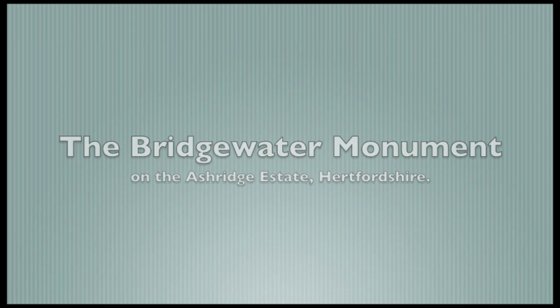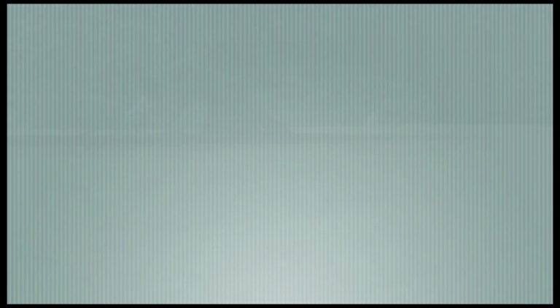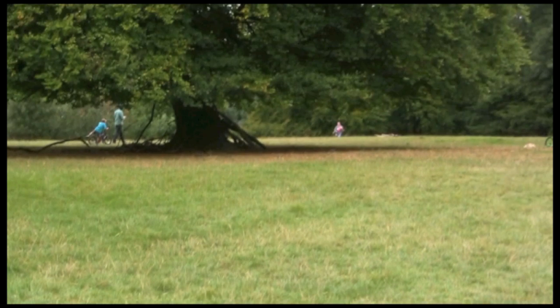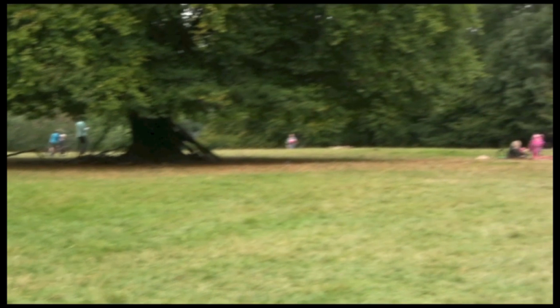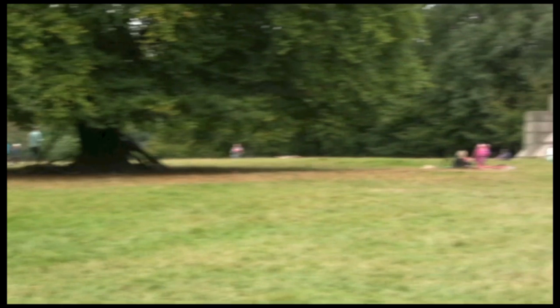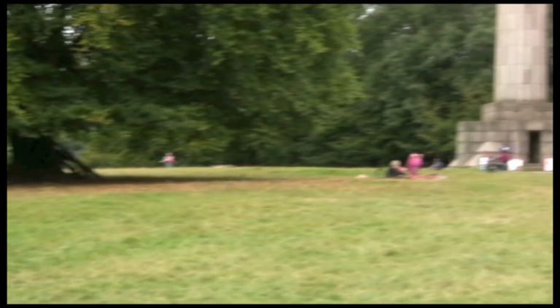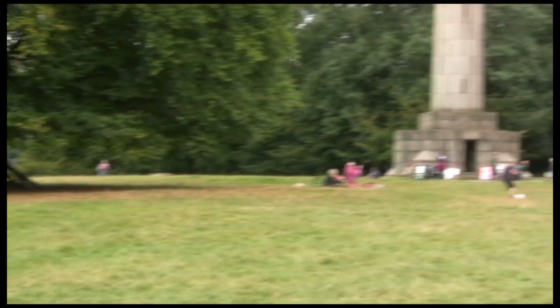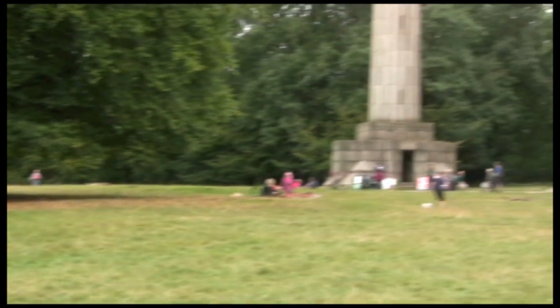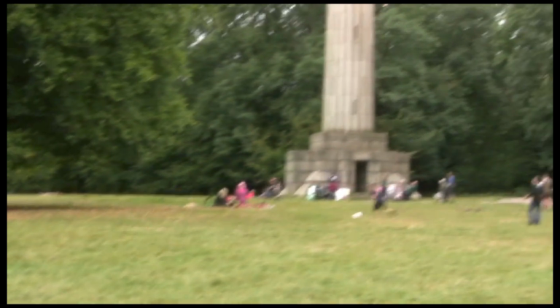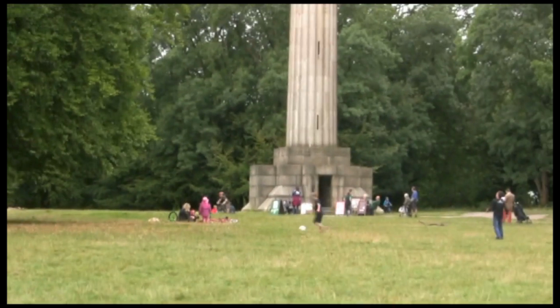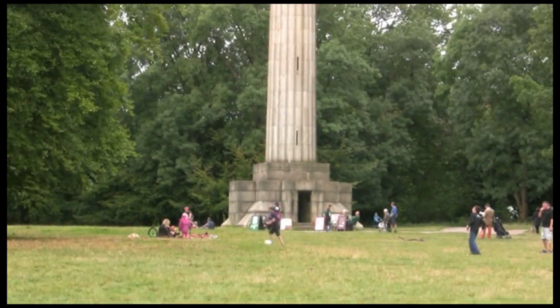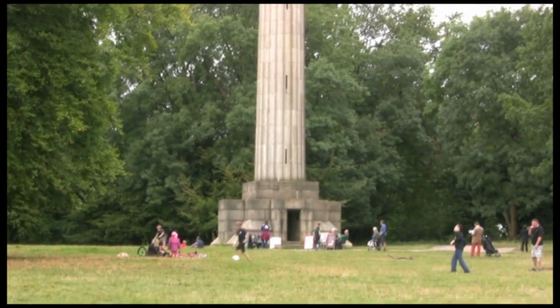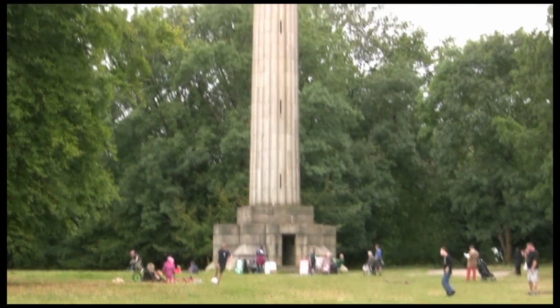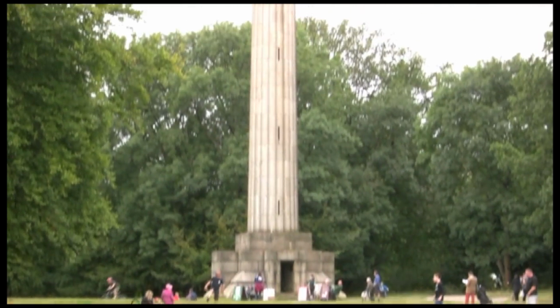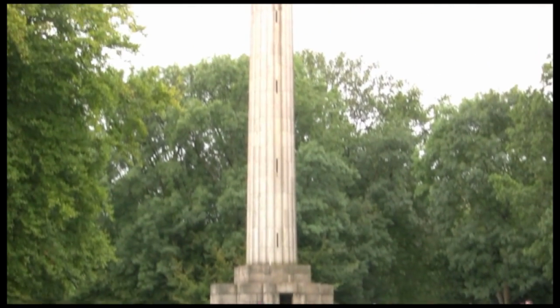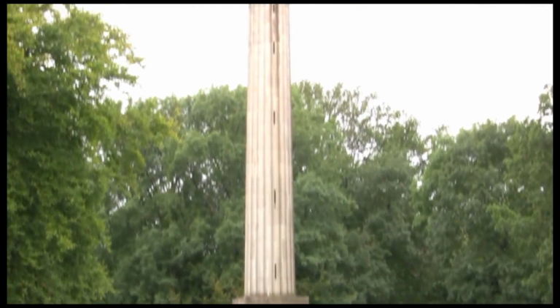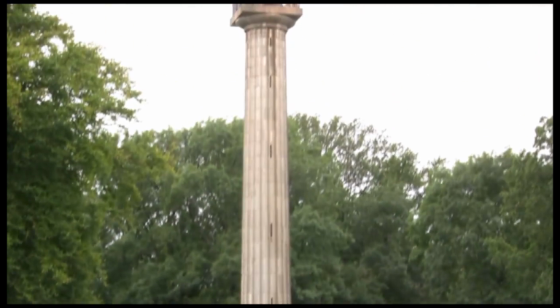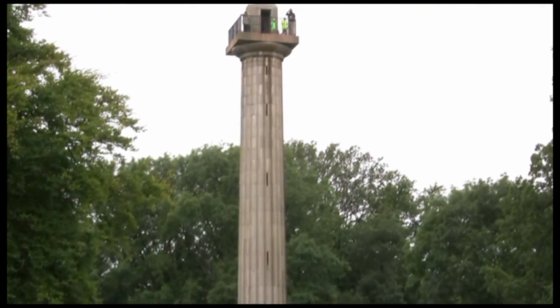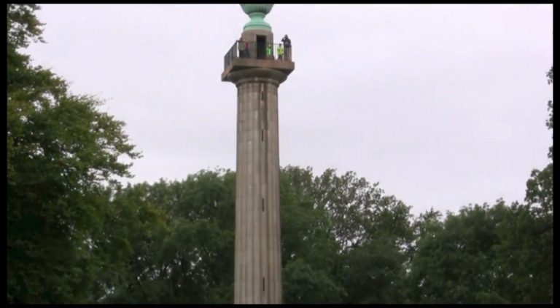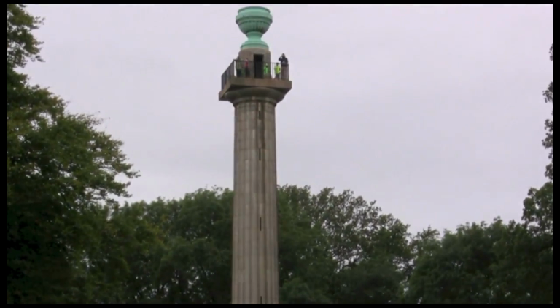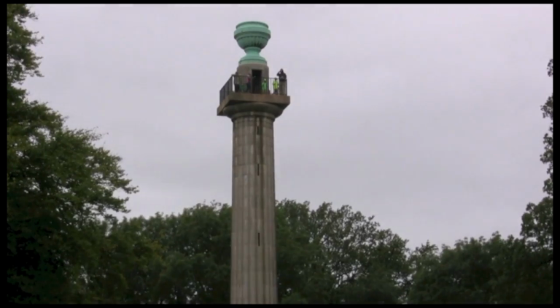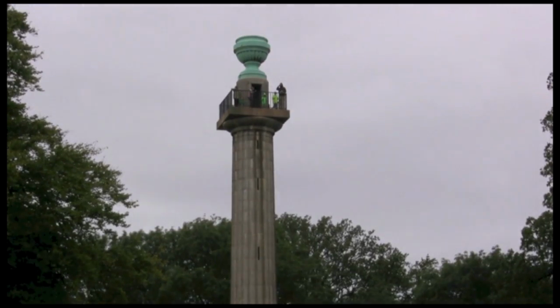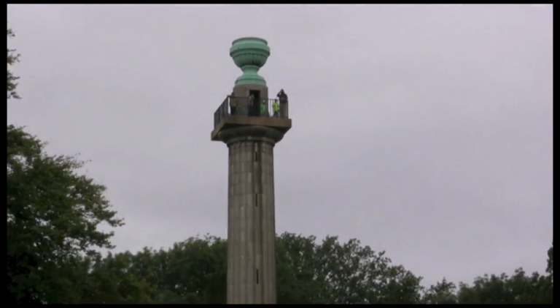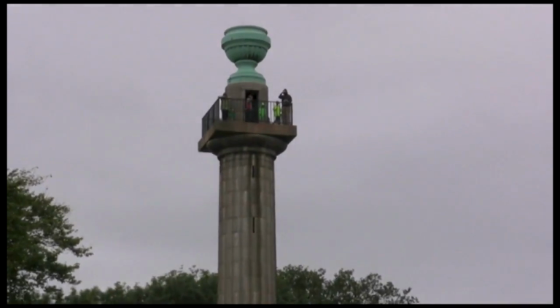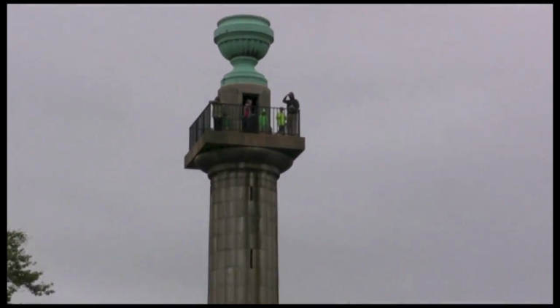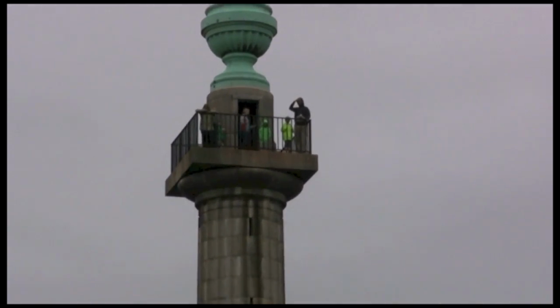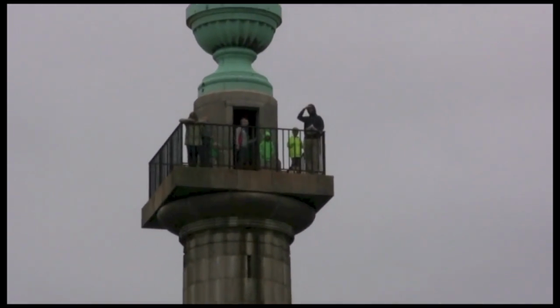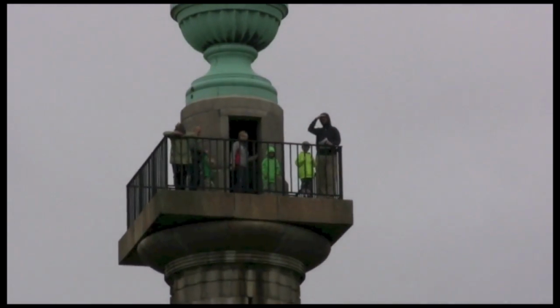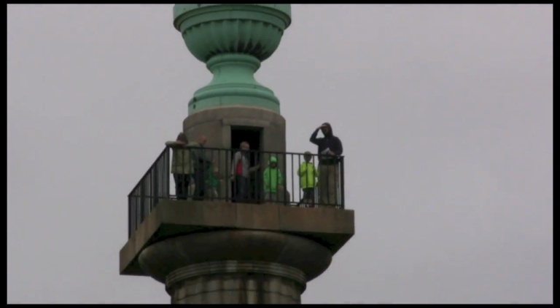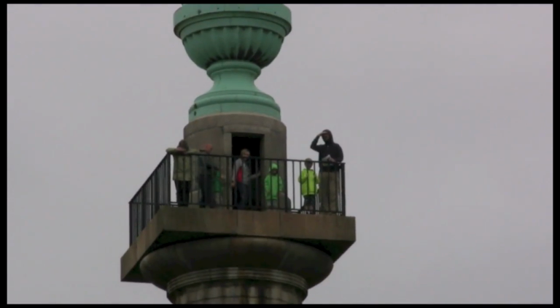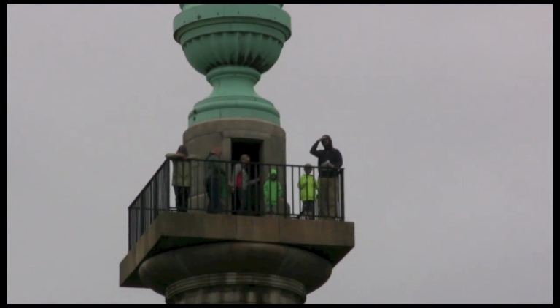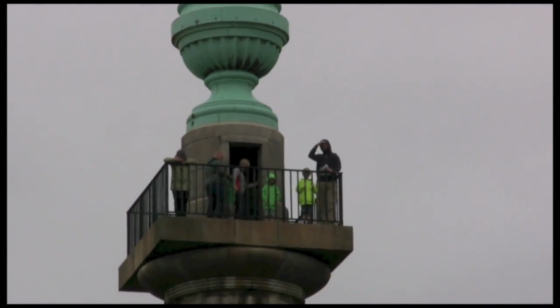Hi guys. I'm here at Ashridge for the Countryside Festival. While I'm here I thought I'd show you this and climb up and see what the views are like from the top.